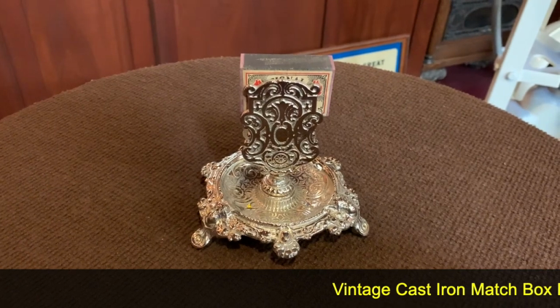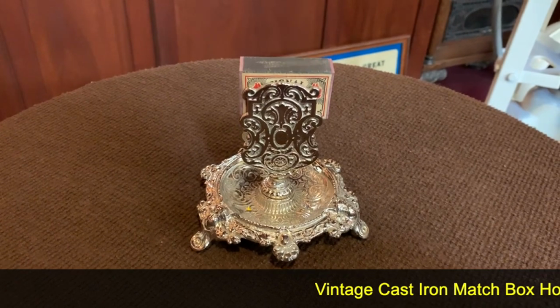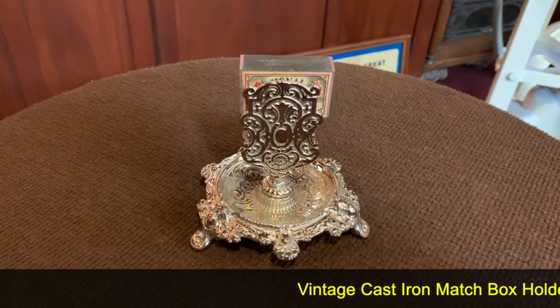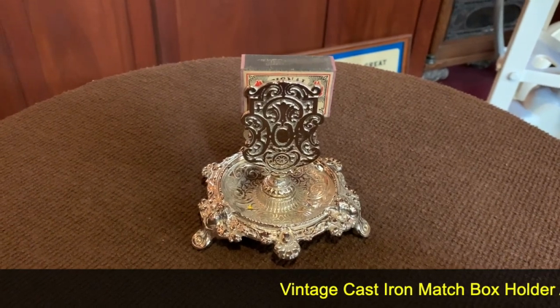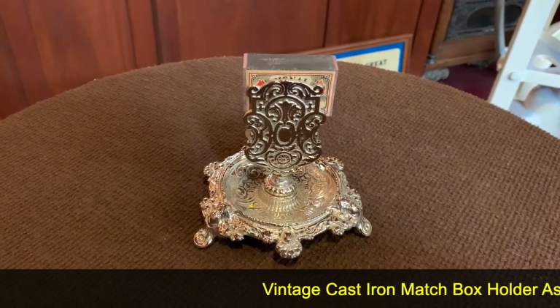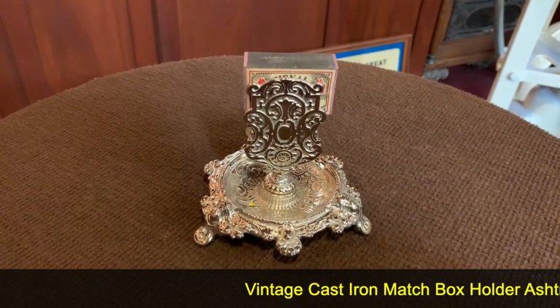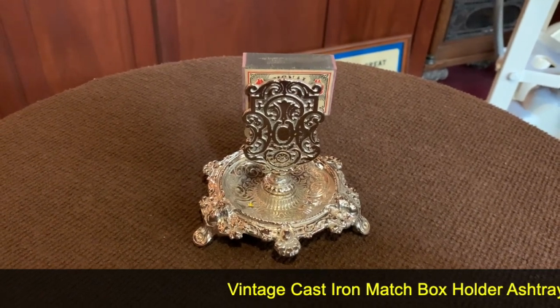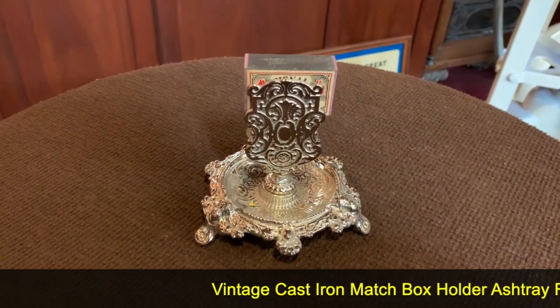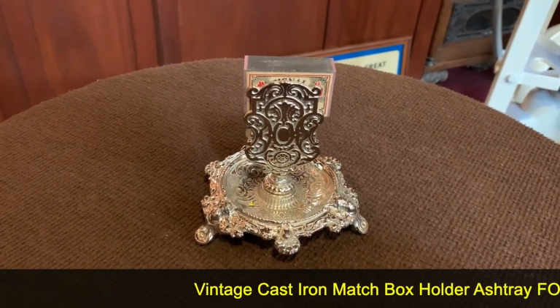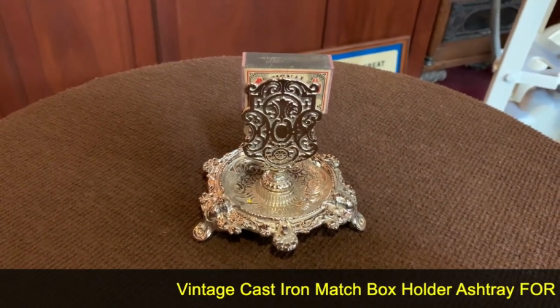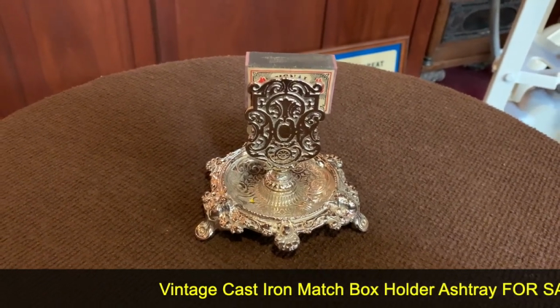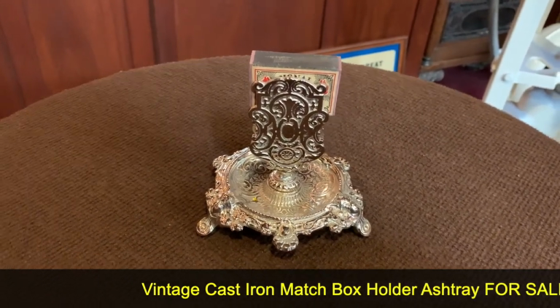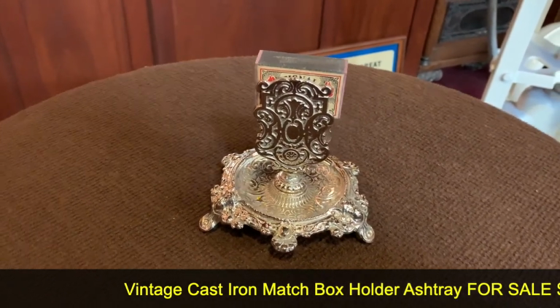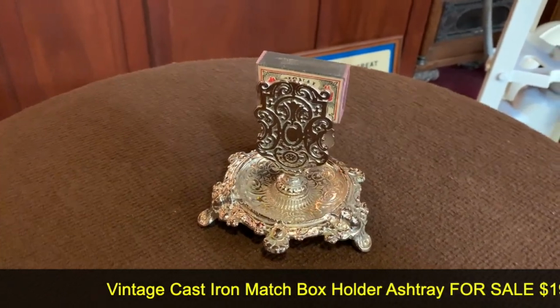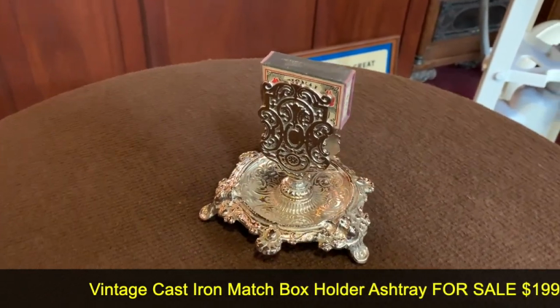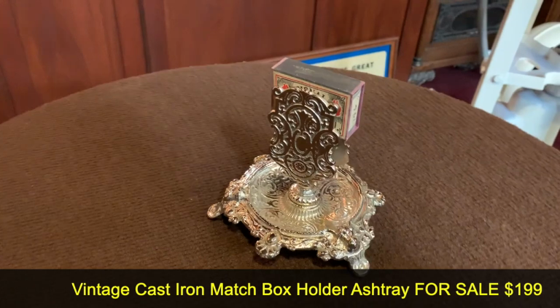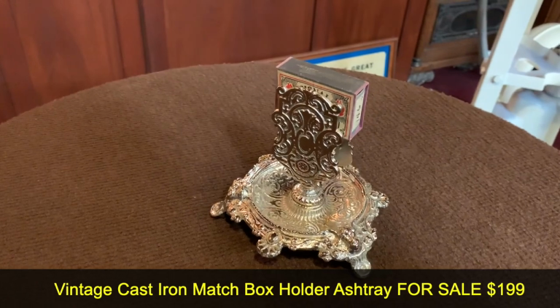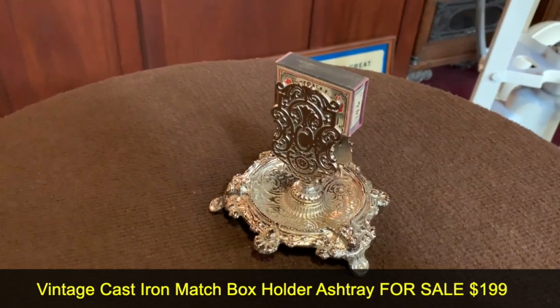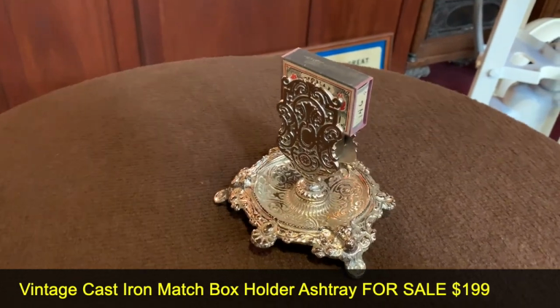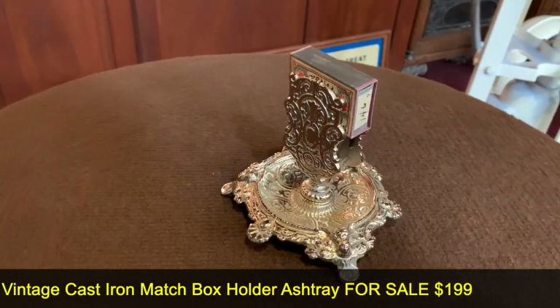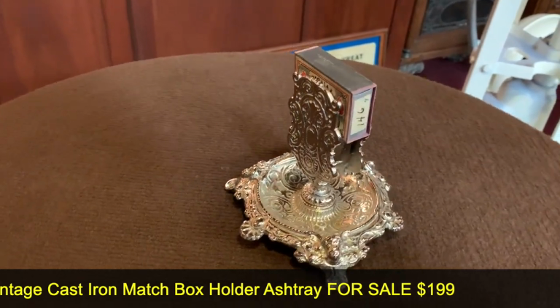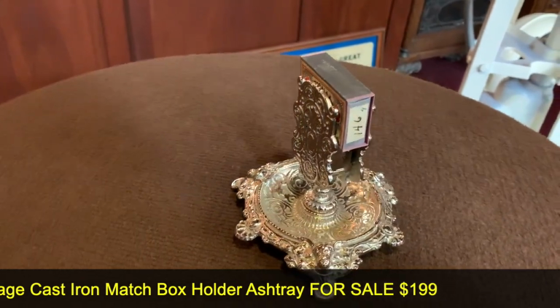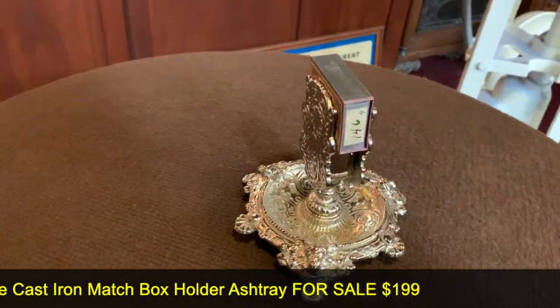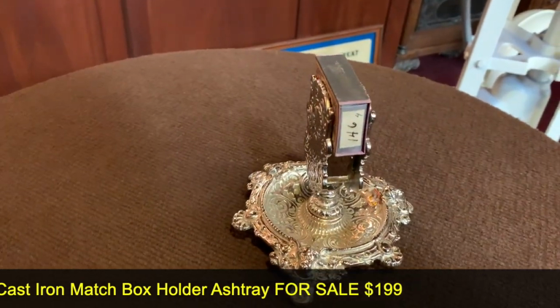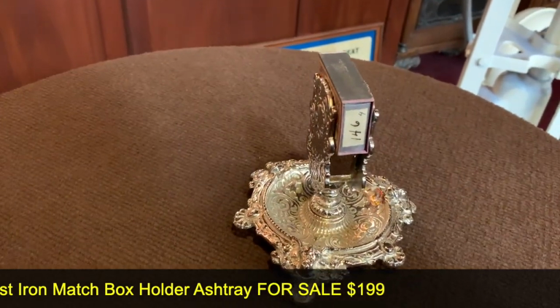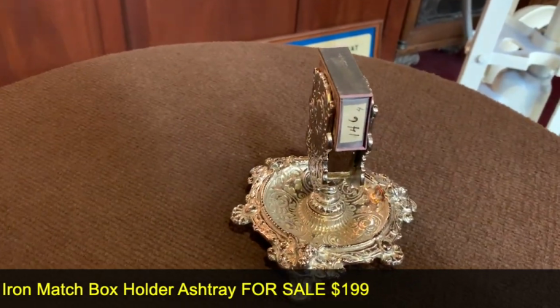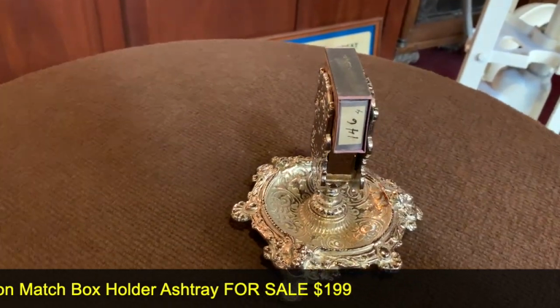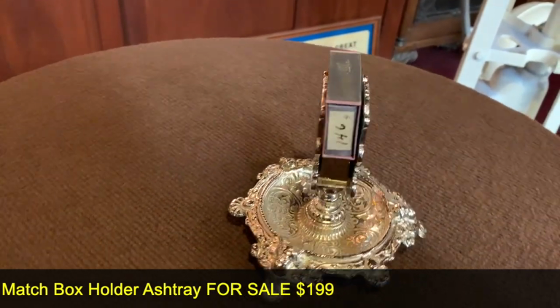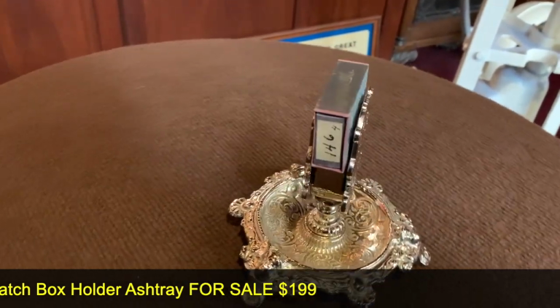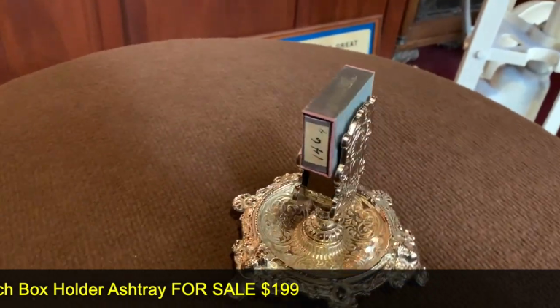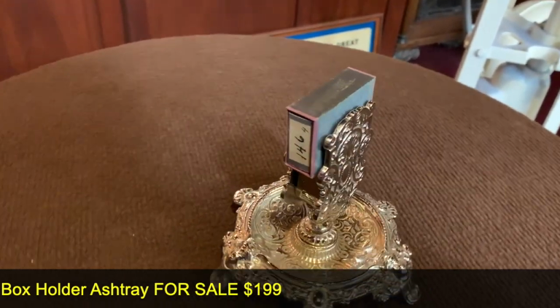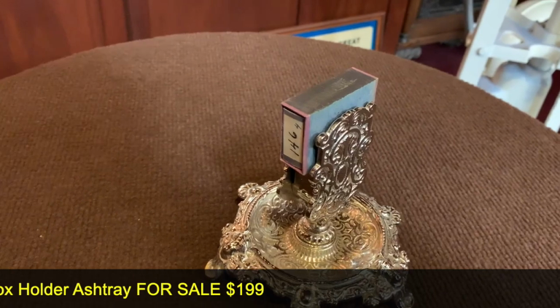Another piece from Mr. Tim Morrissey's house. This is a cast iron vintage matchbox holder. It's very, very cool and very ornate. Designed to hold a matchbox.